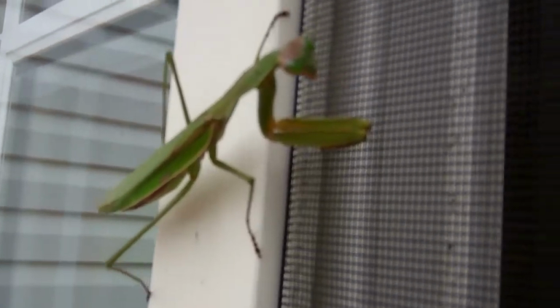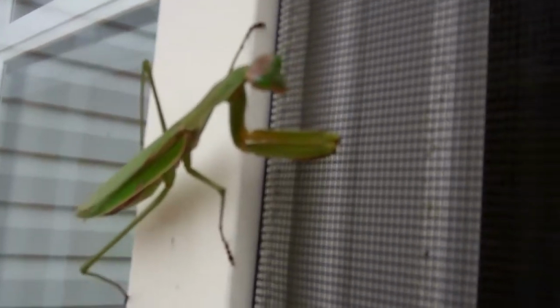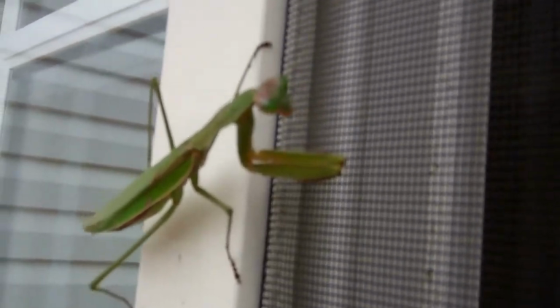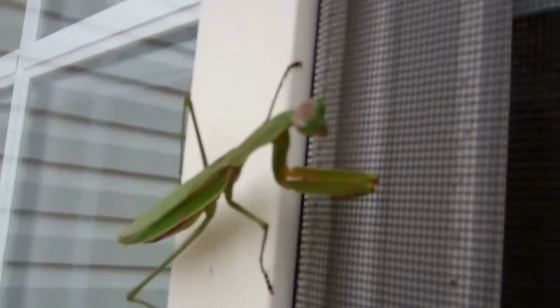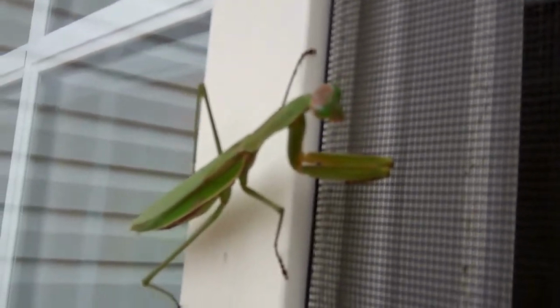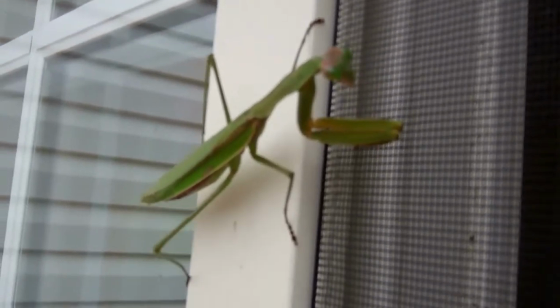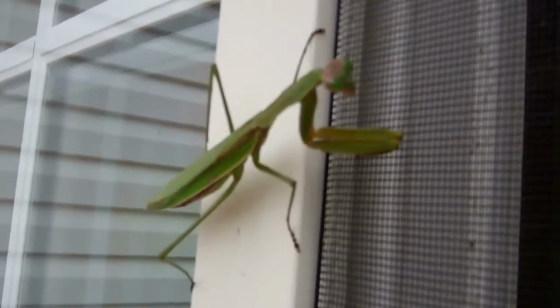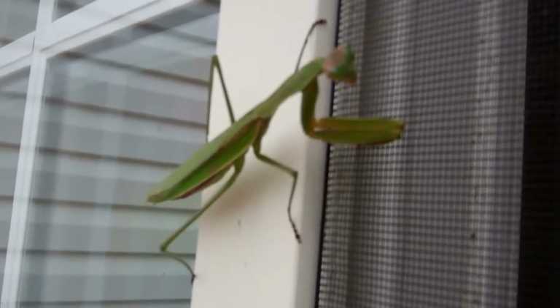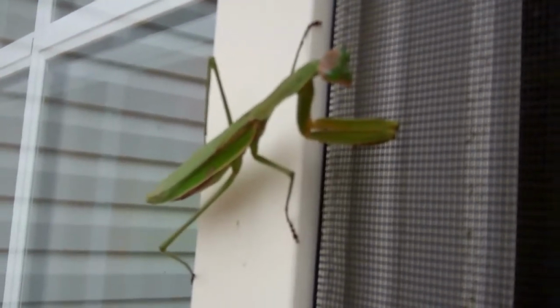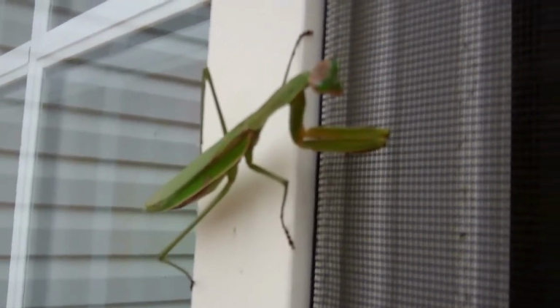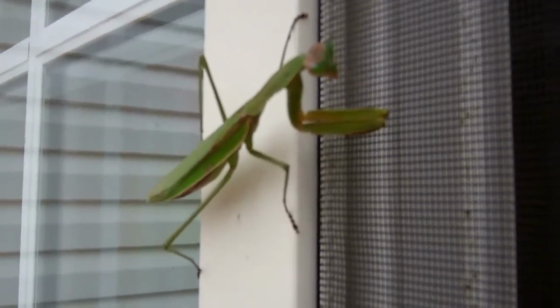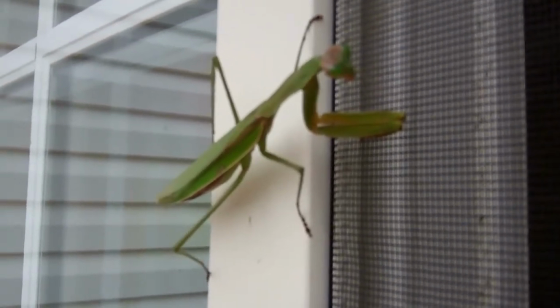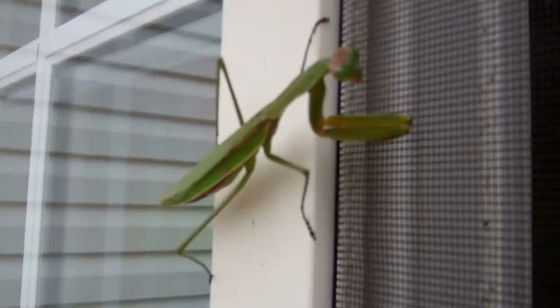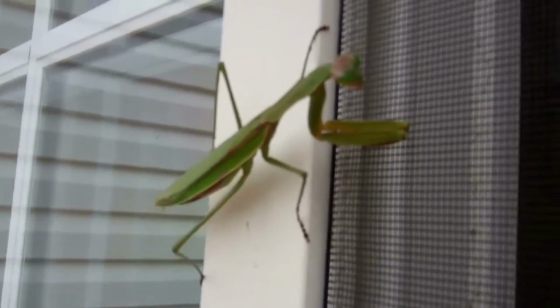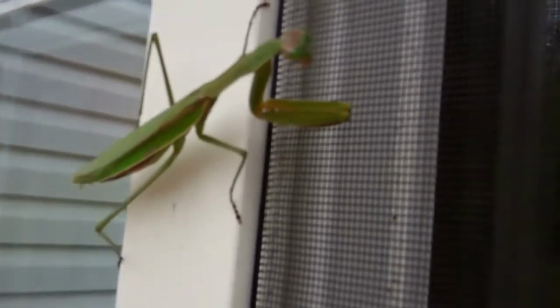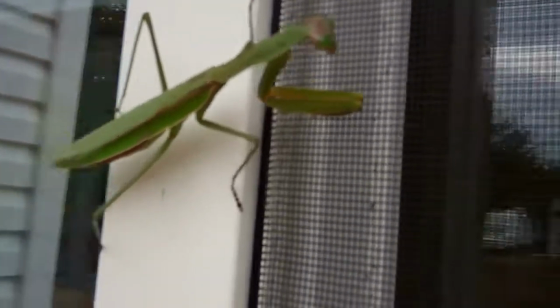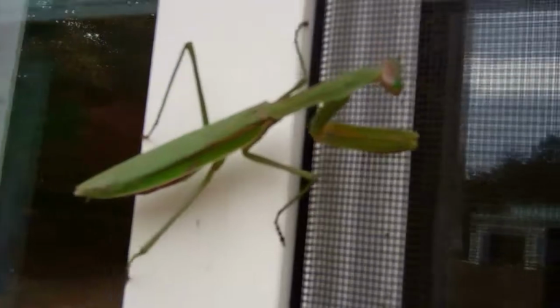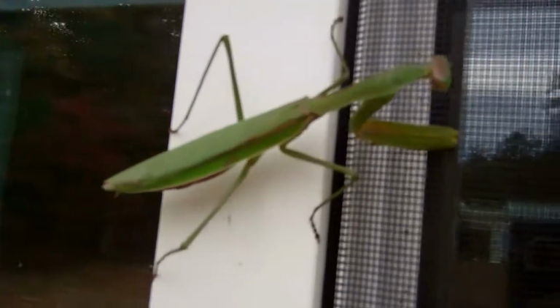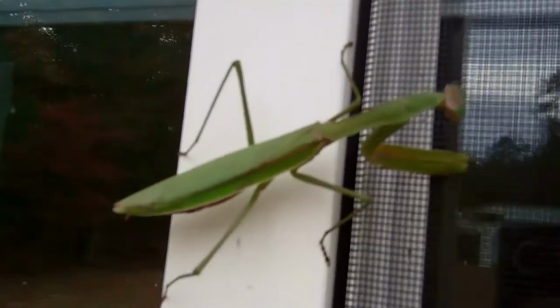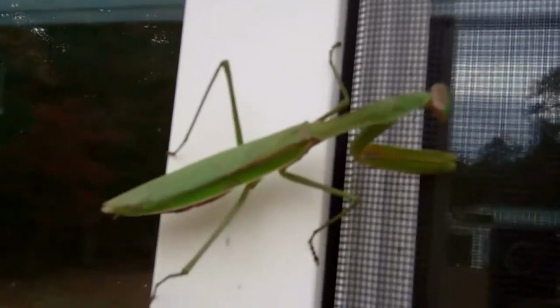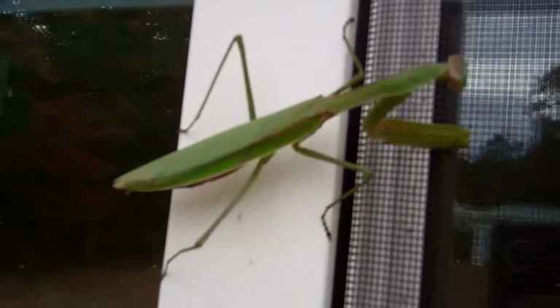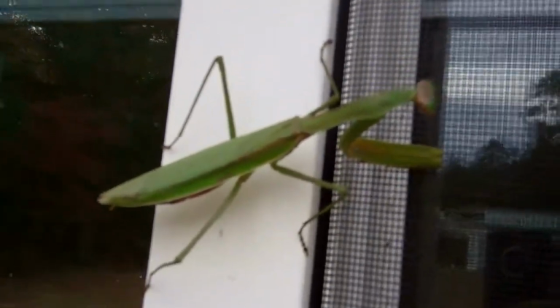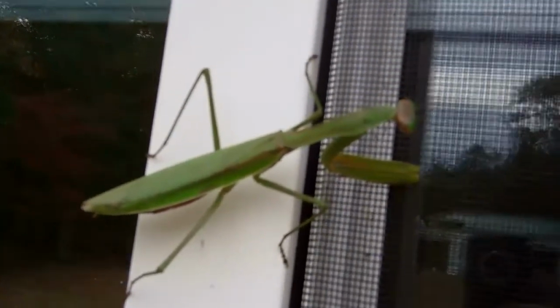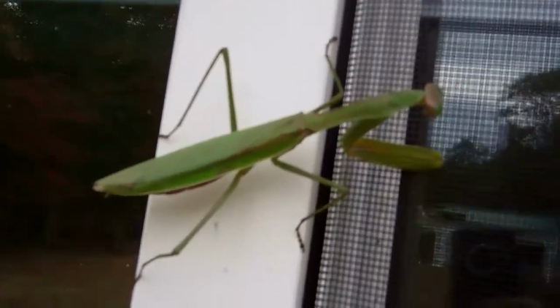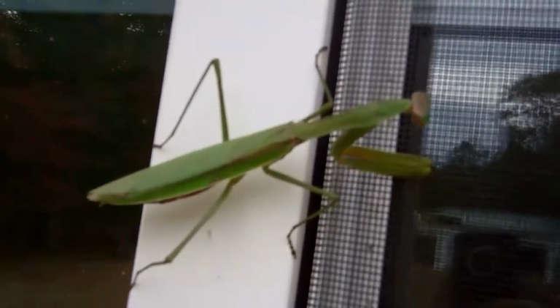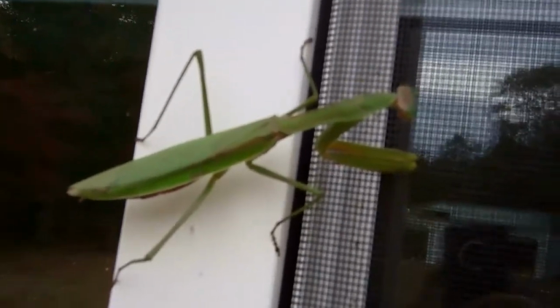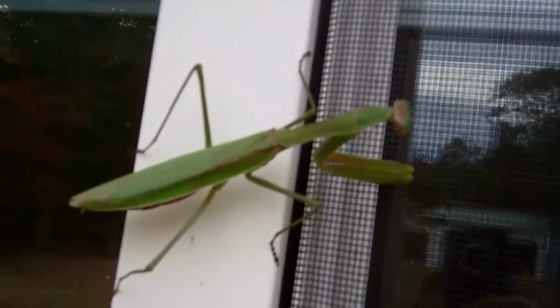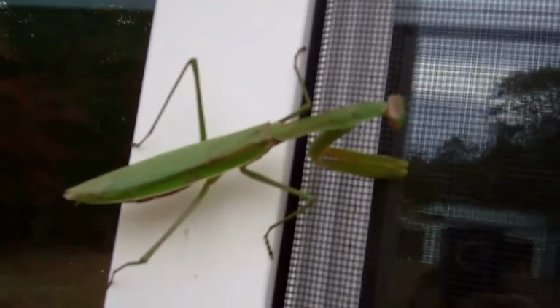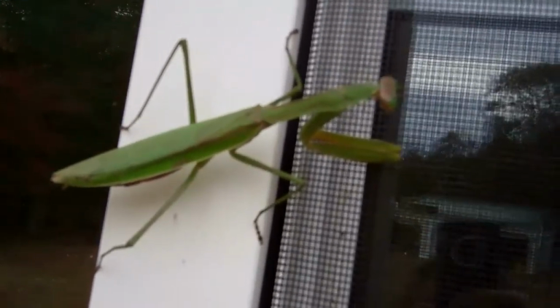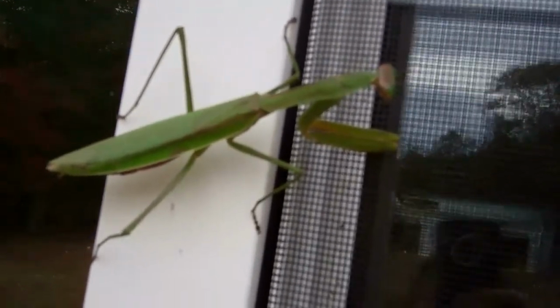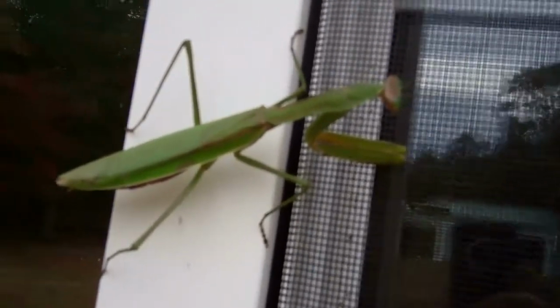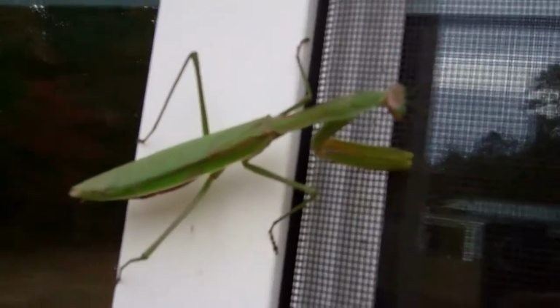There he is — or she. I think that's a he, maybe. I'm not sure. I thought the females are darker colored.